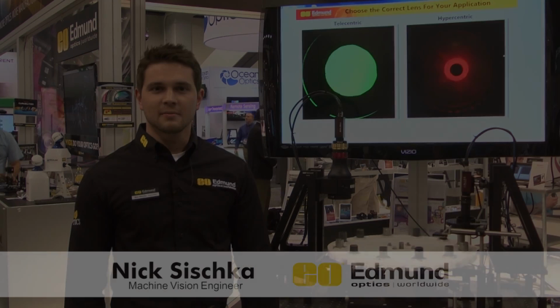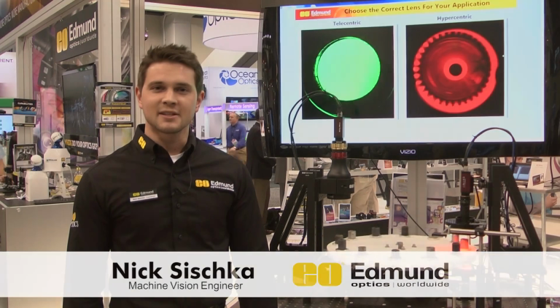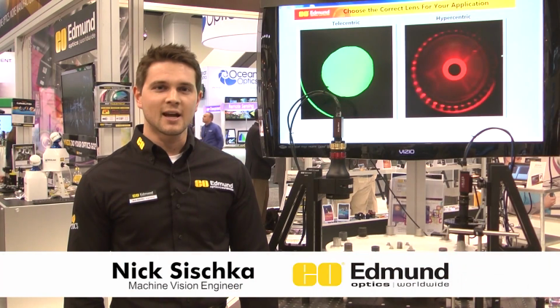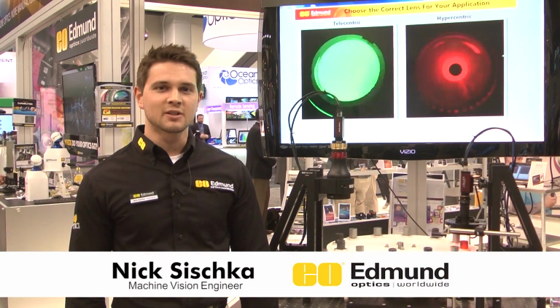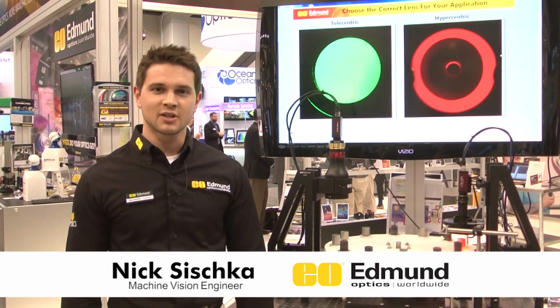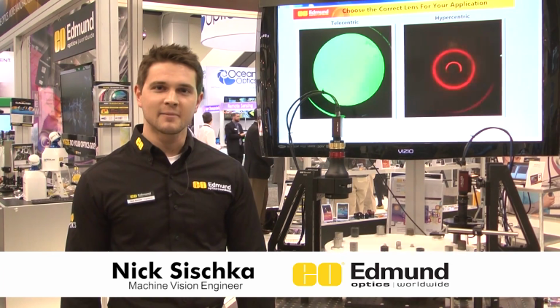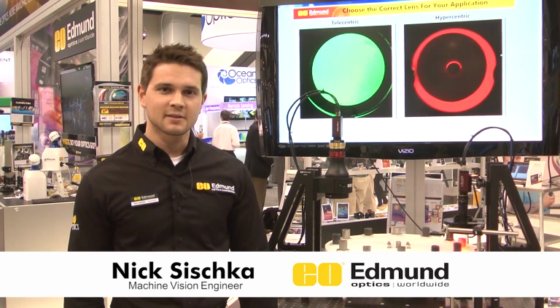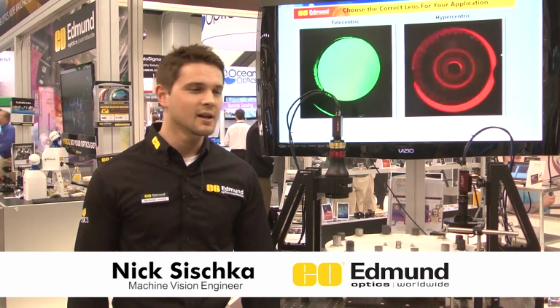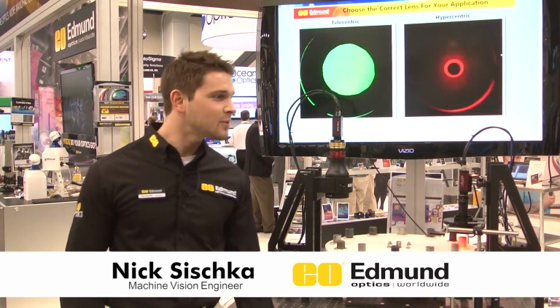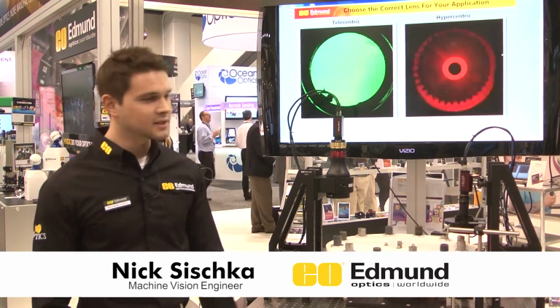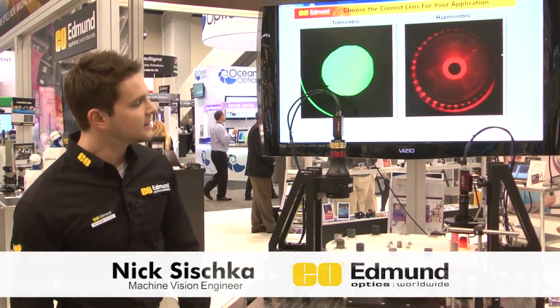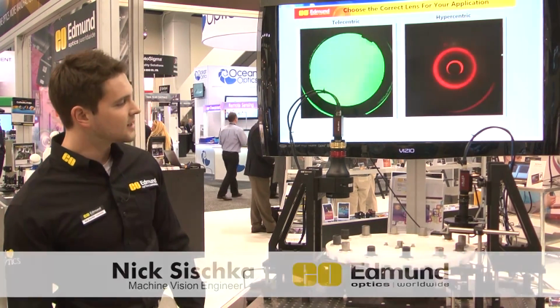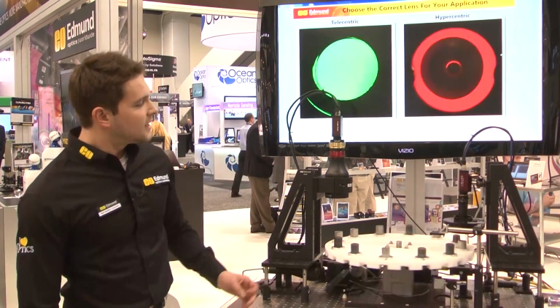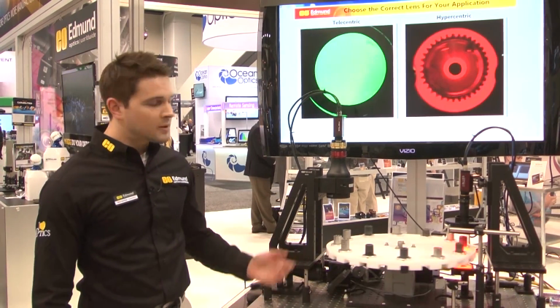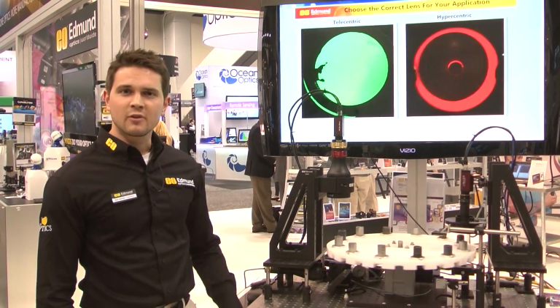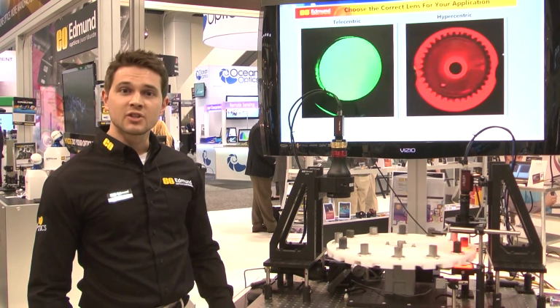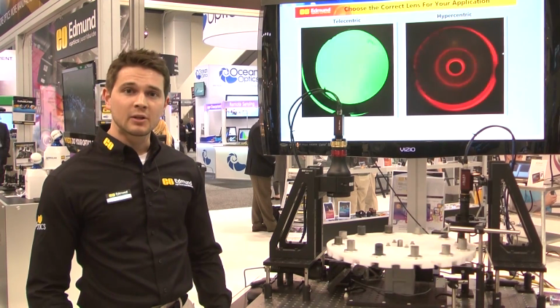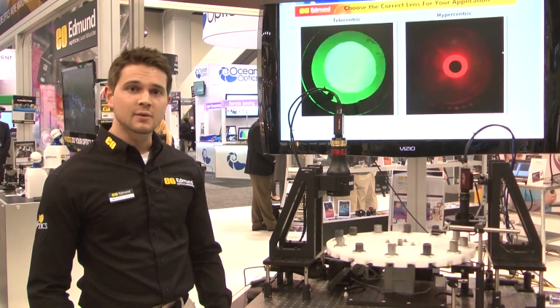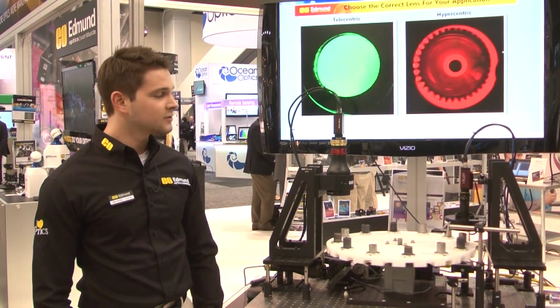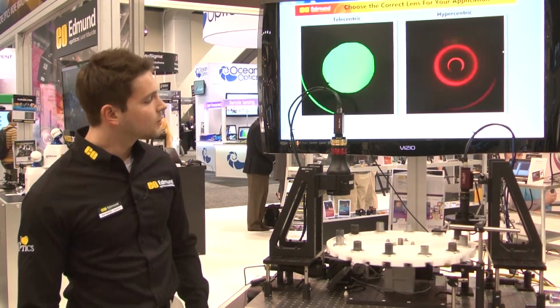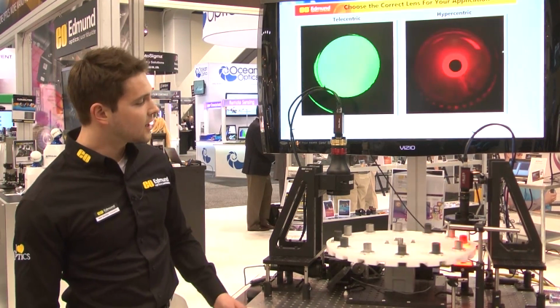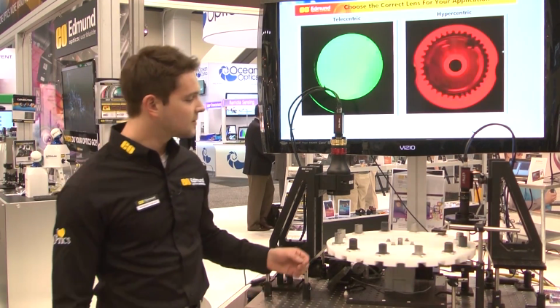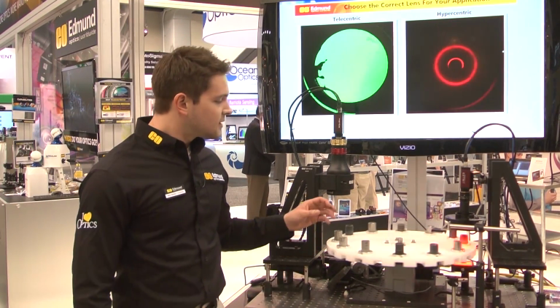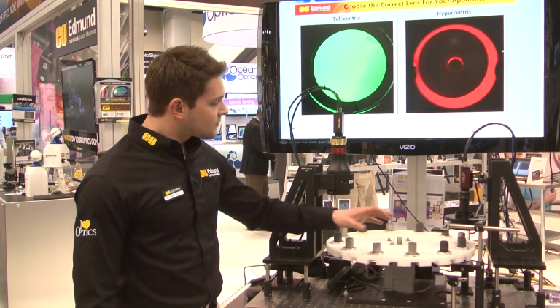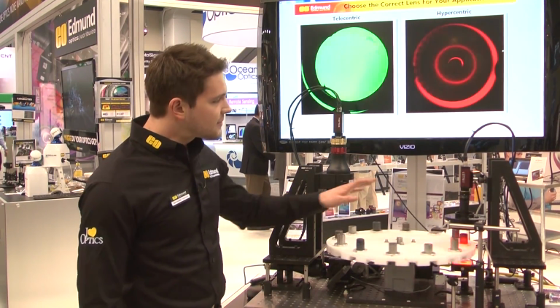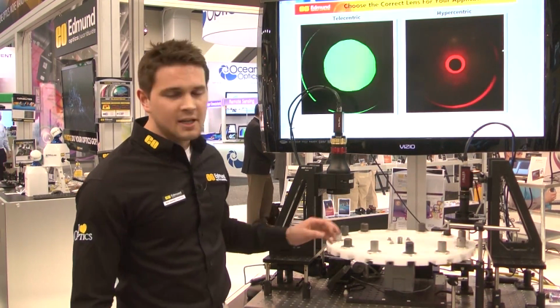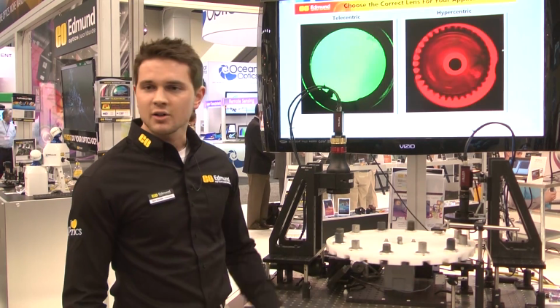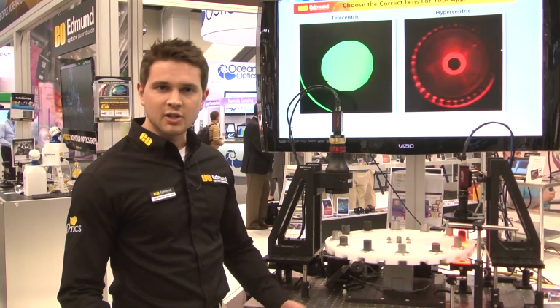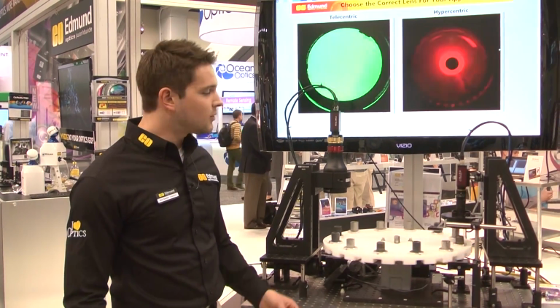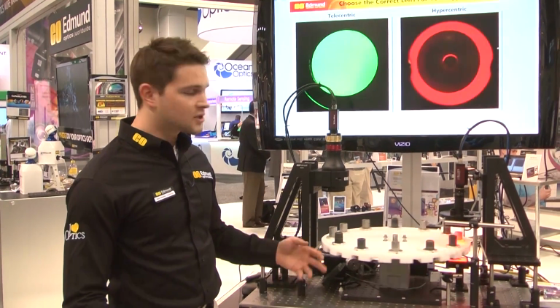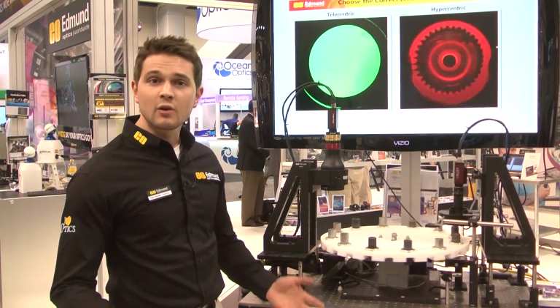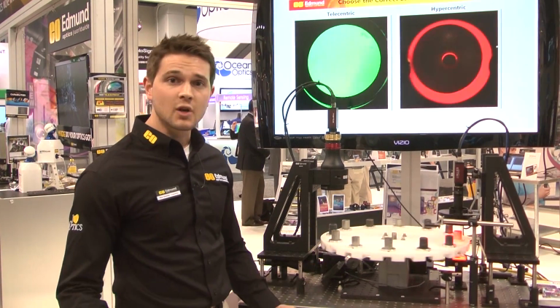My name is Nick Sischke. I'm a machine vision engineer at Edmund Optics. The demo I'm showing today is on some of our machine vision capabilities. Keeping in the theme of our trade show — where do your optics go.